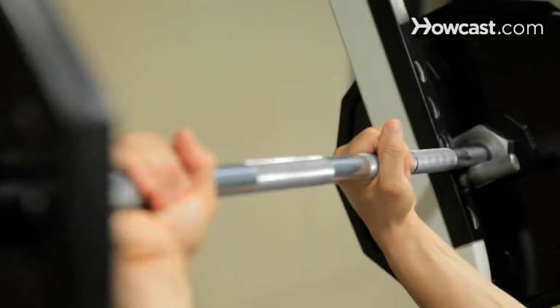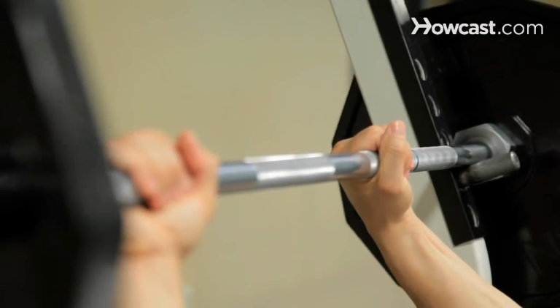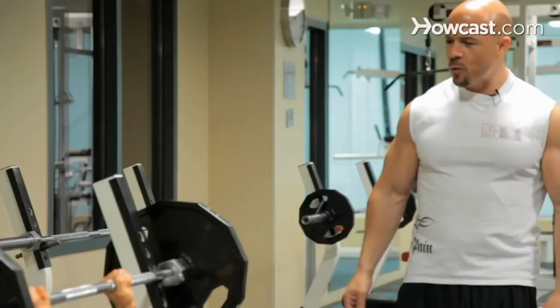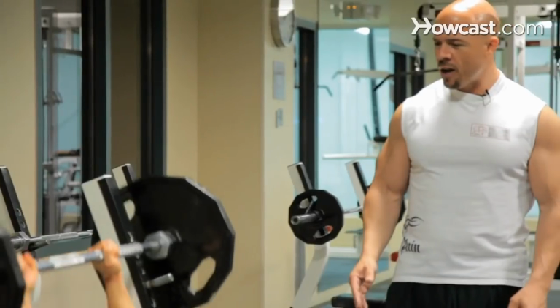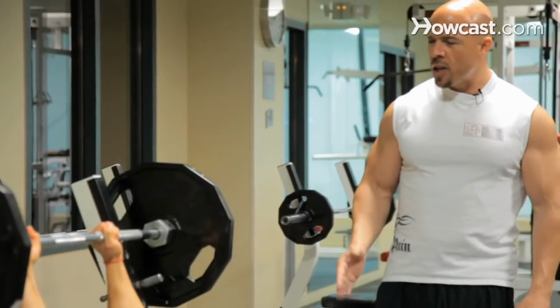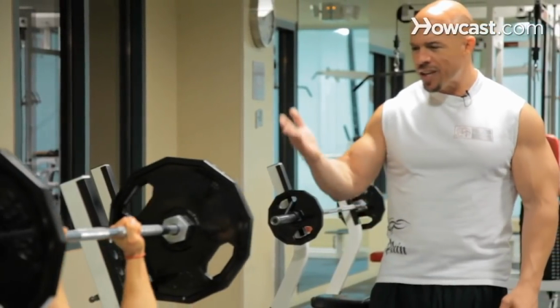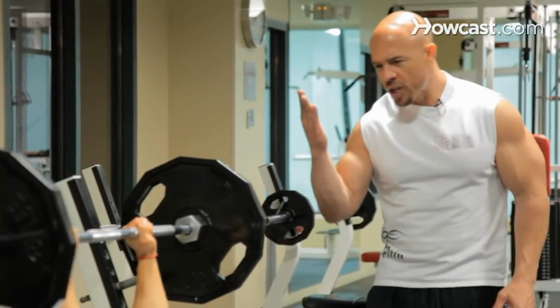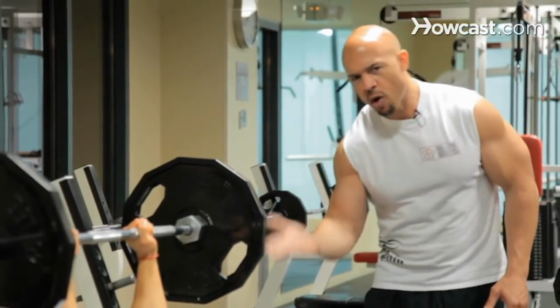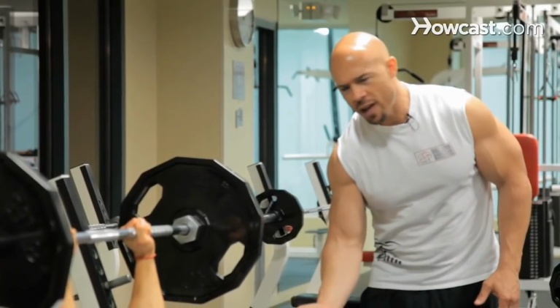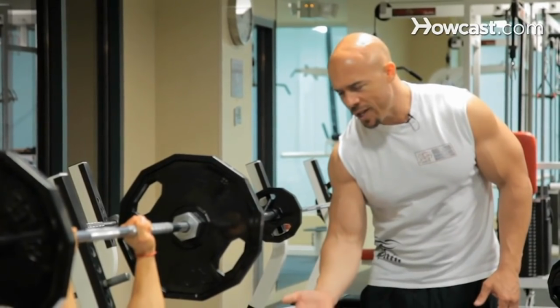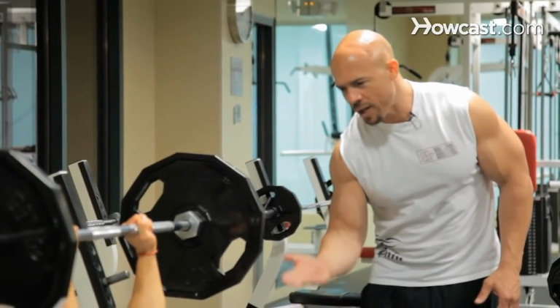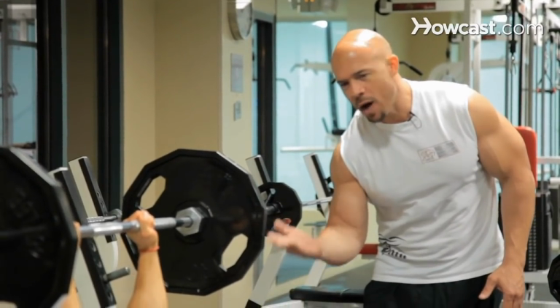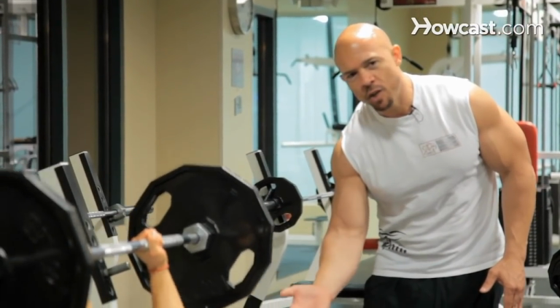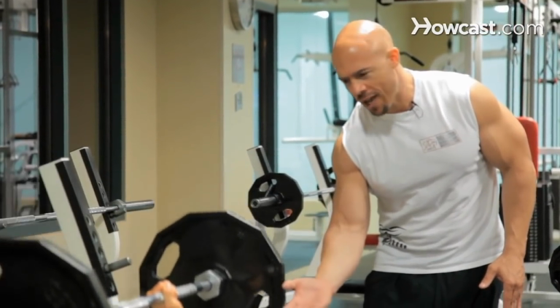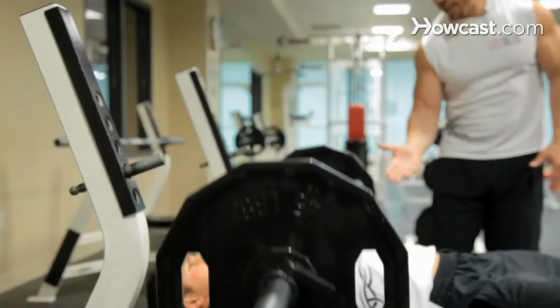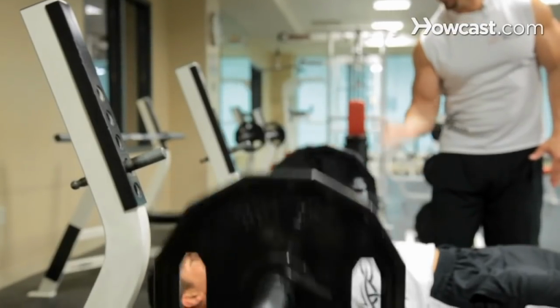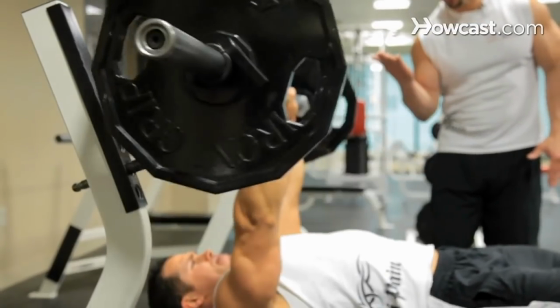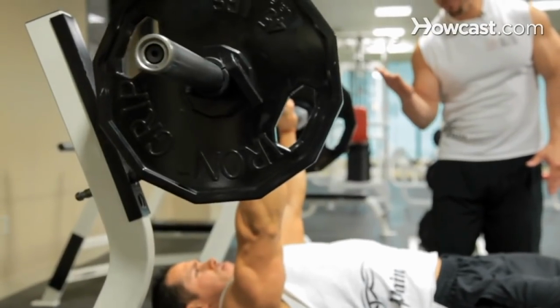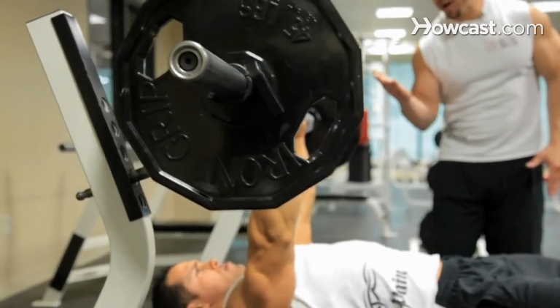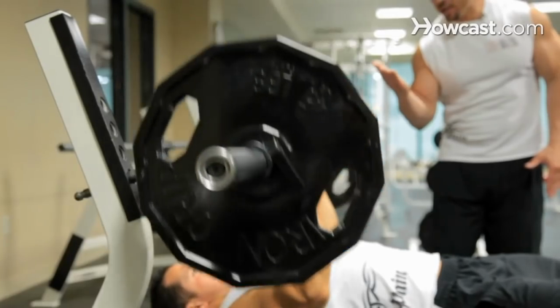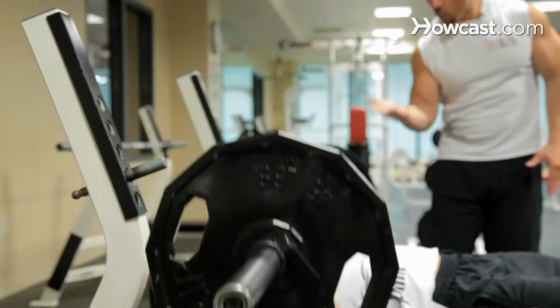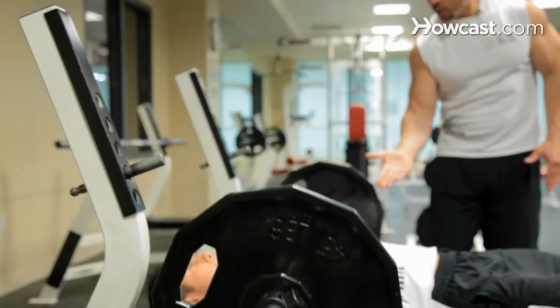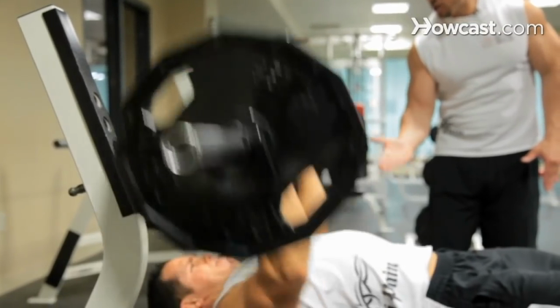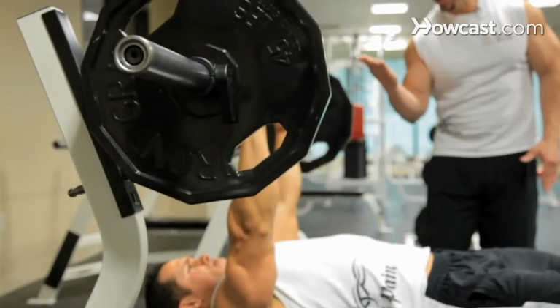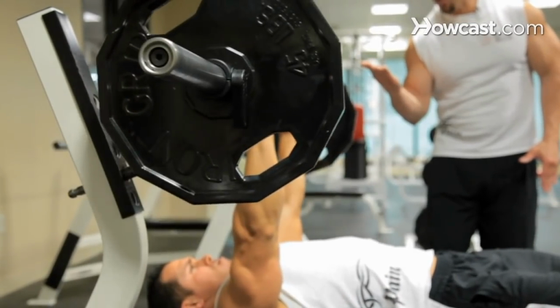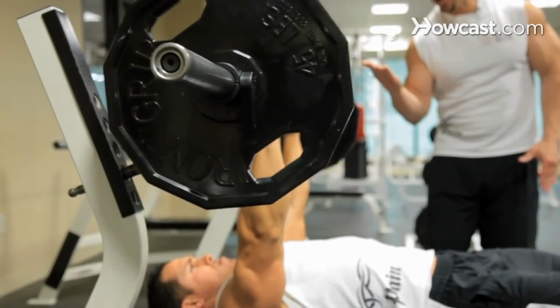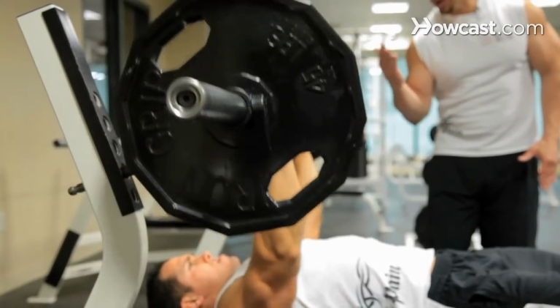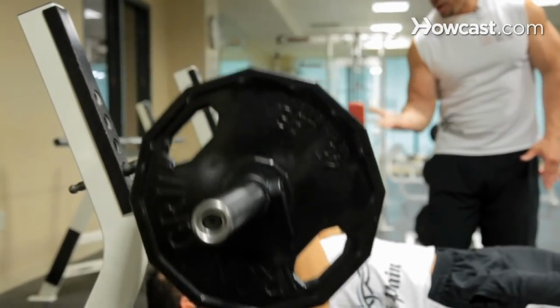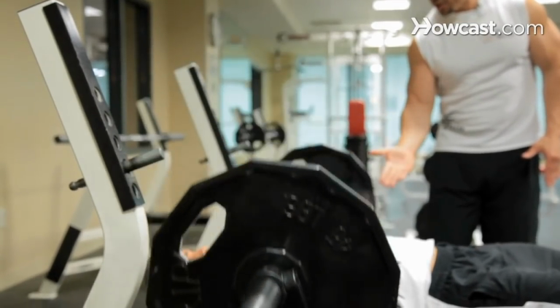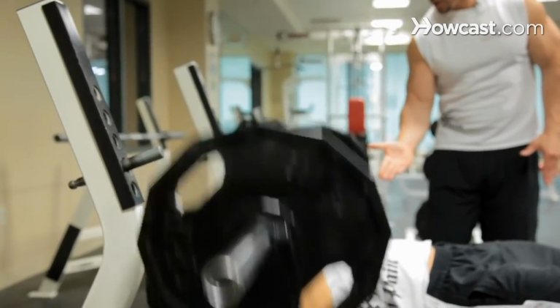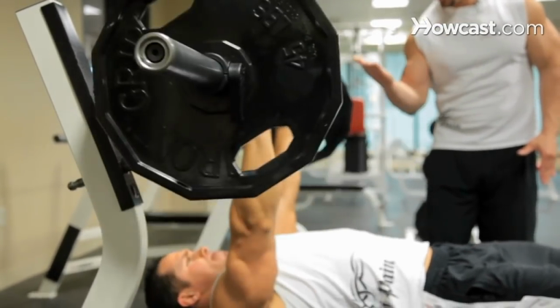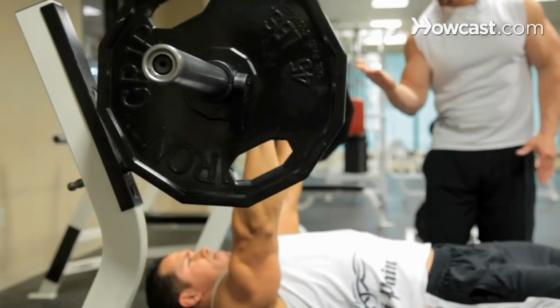As you take the weight off, you want to make sure you control the weight on the way down in a one-two count, and then you explode up in a one count. So it's one-two and control, one explode — one-two control, explode.